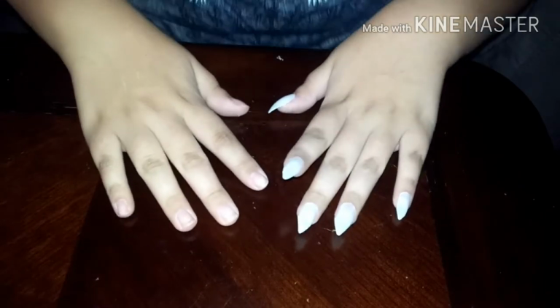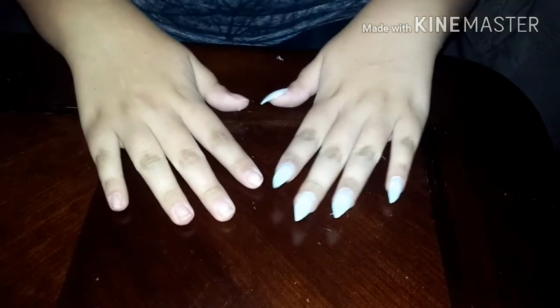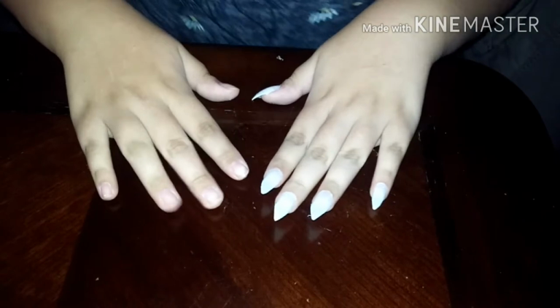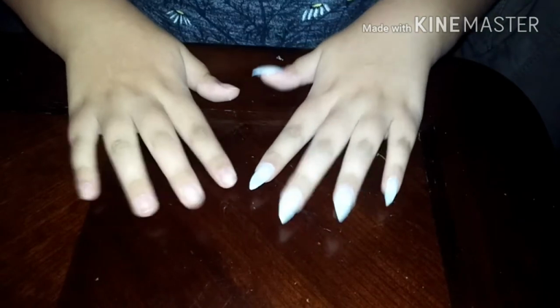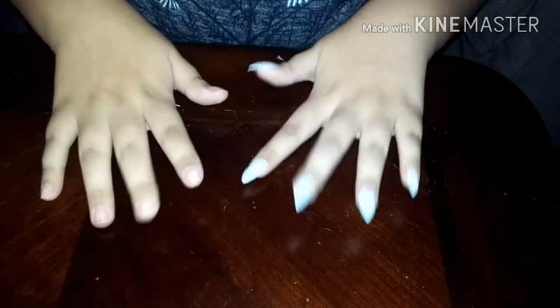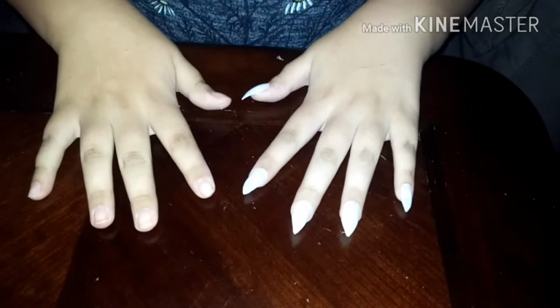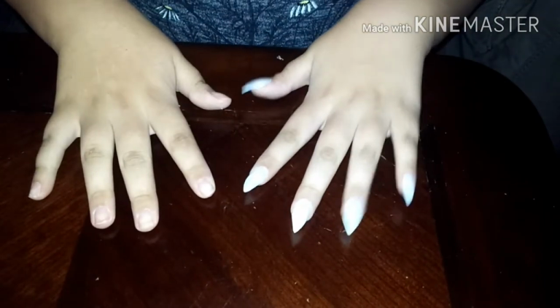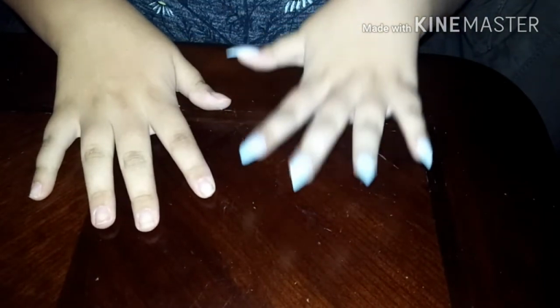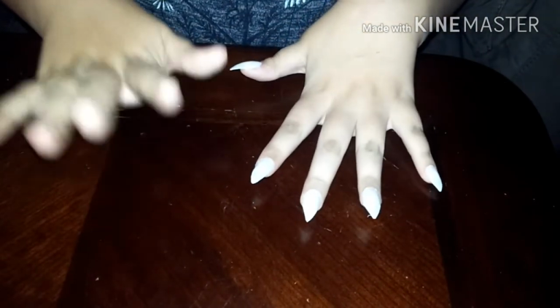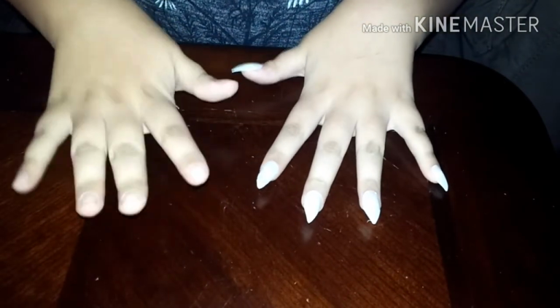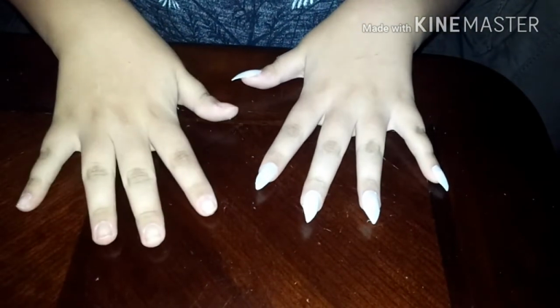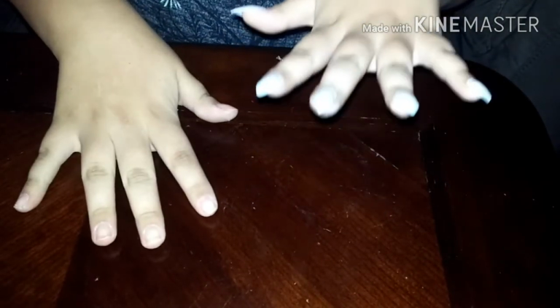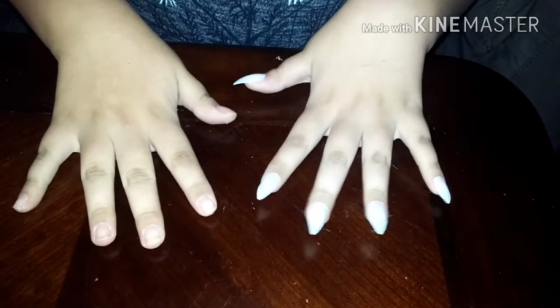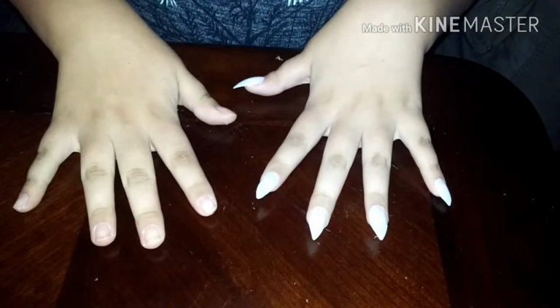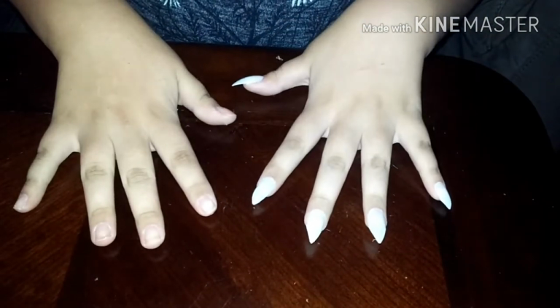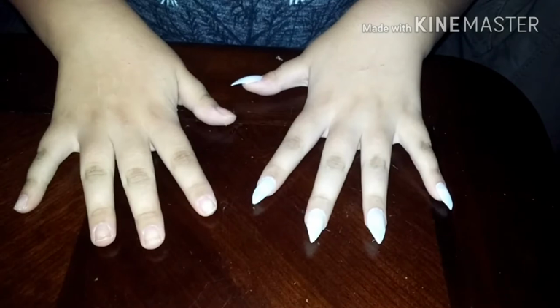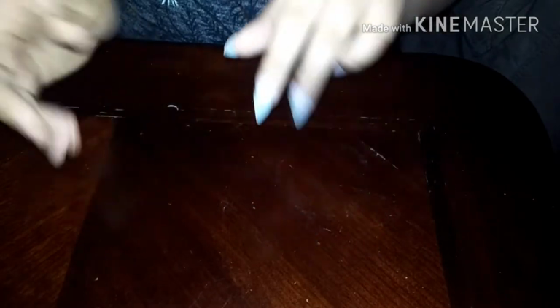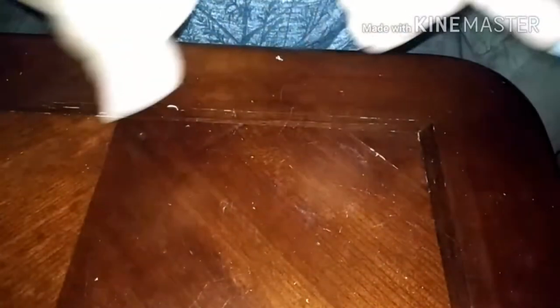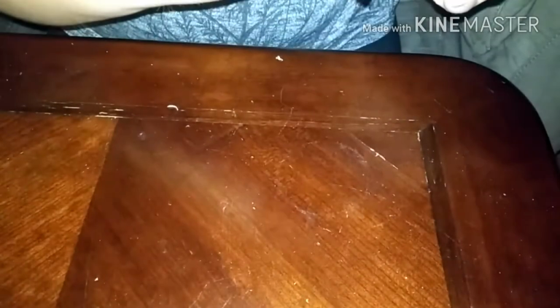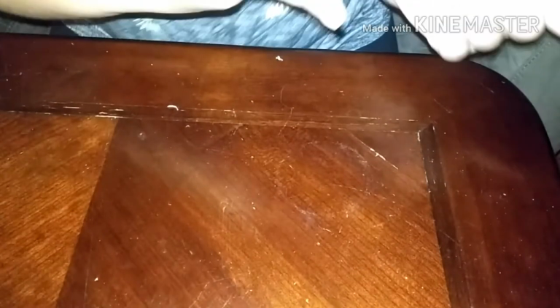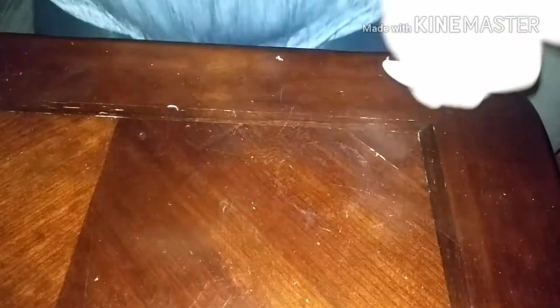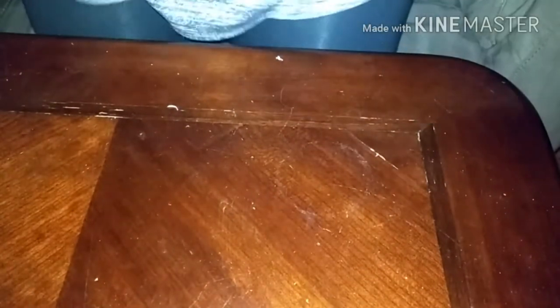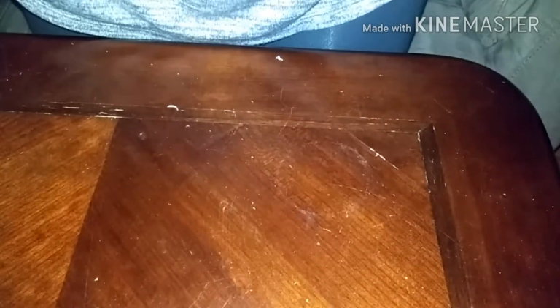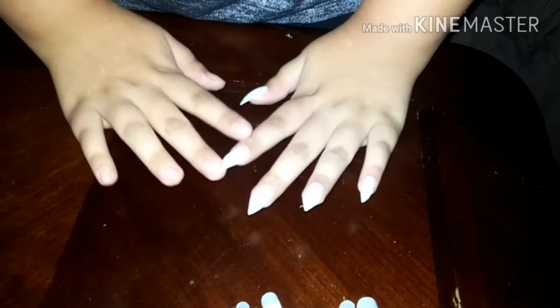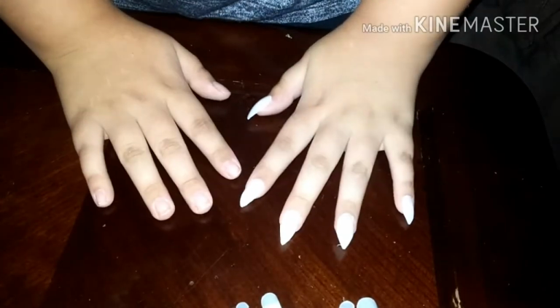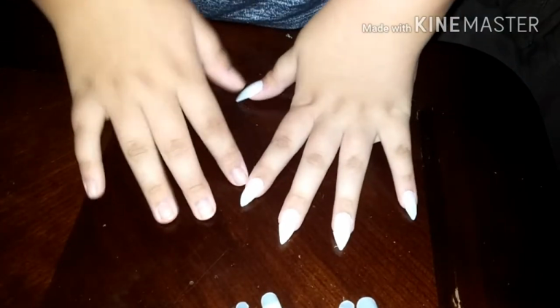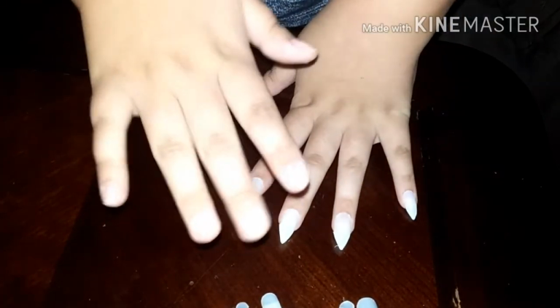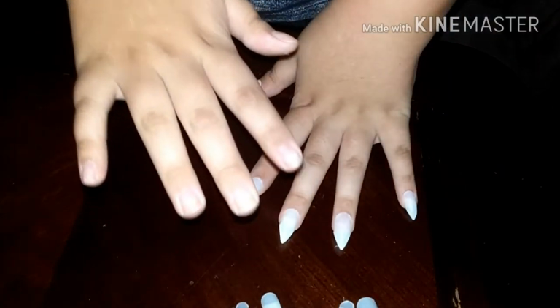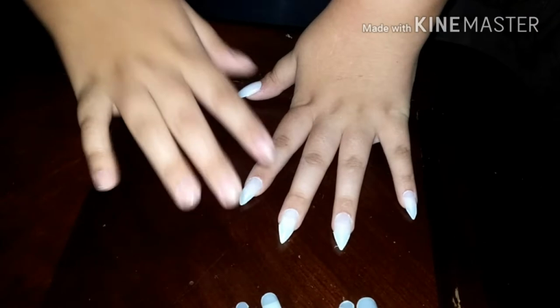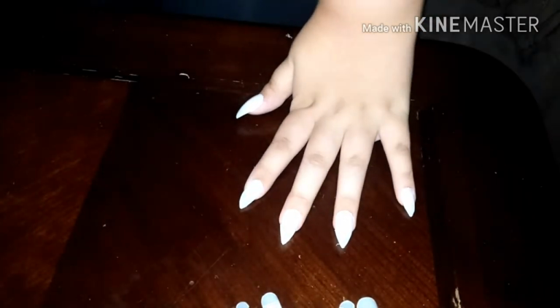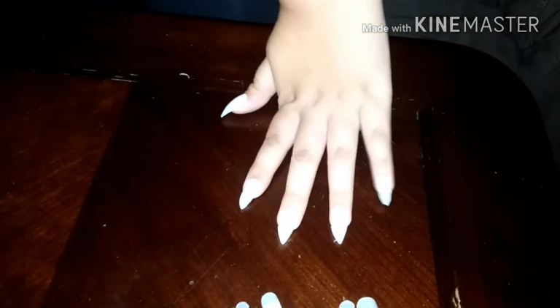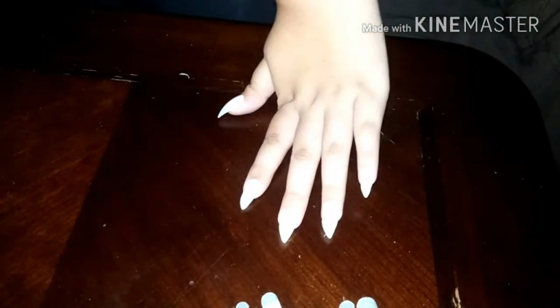Hi guys, welcome back to my channel. In today's video I'm going to be showing you how to get my style of fake nails. Let's get started. As you can see I already did one of my hands, but I'm going to be showing you how to start off with a bare hand.